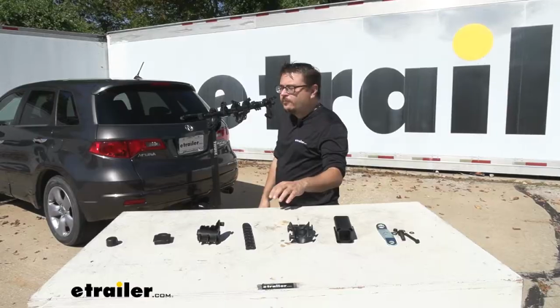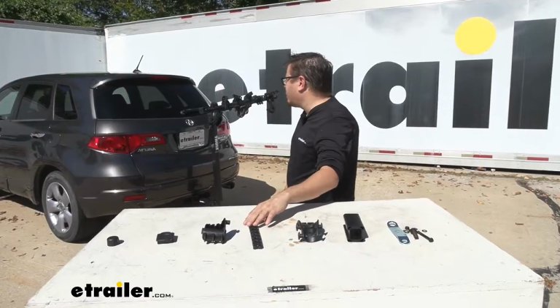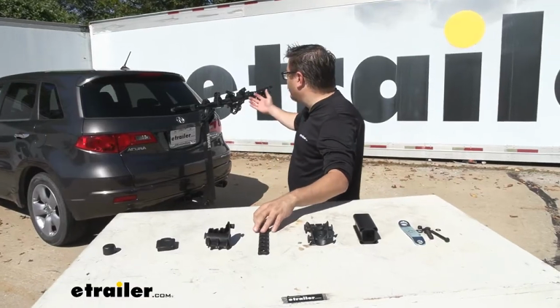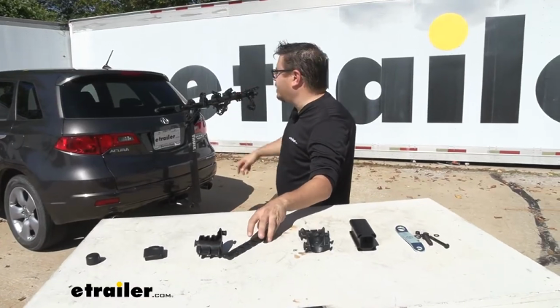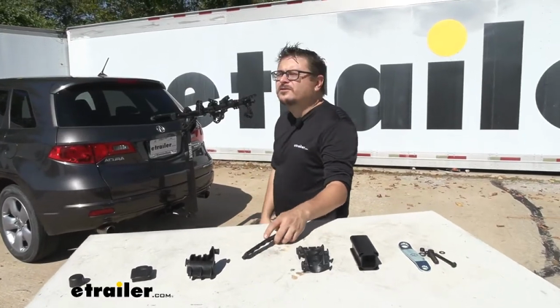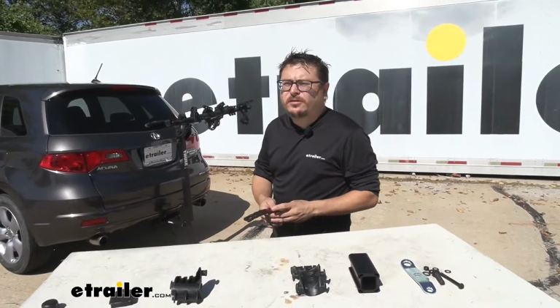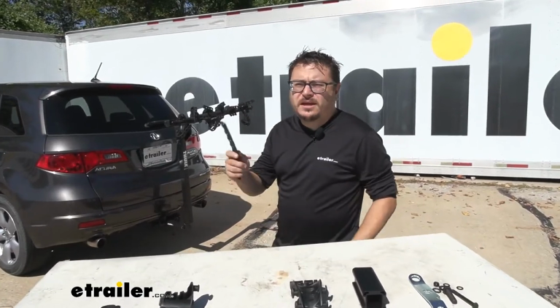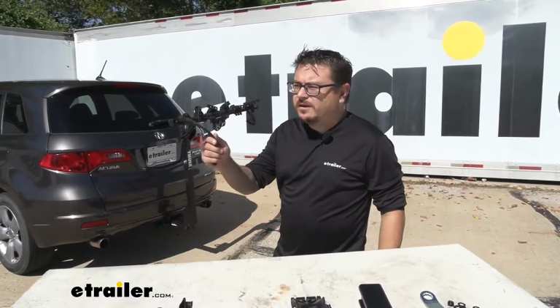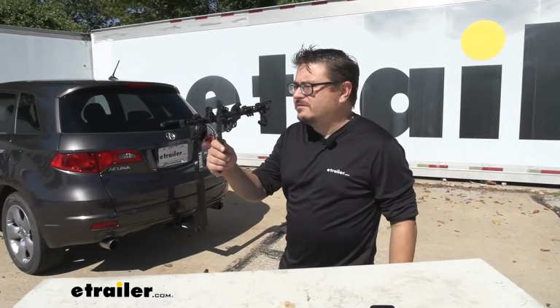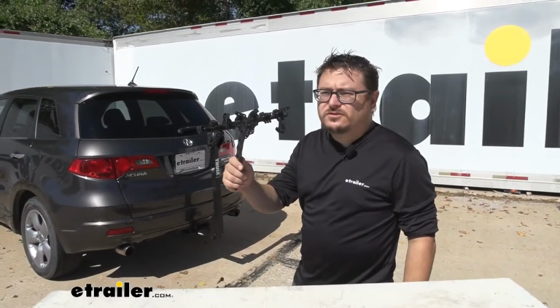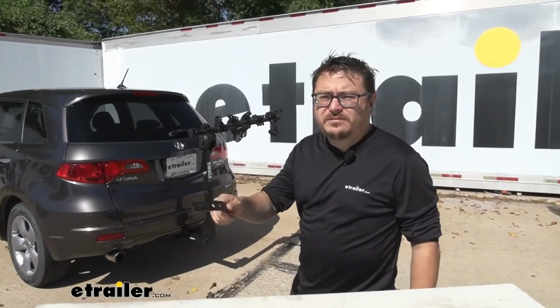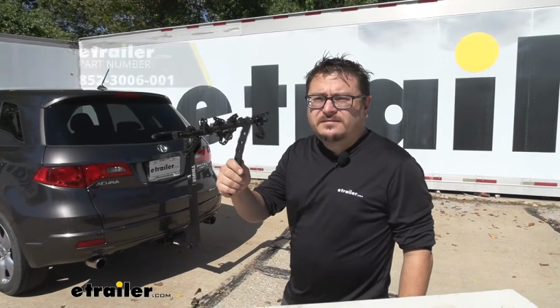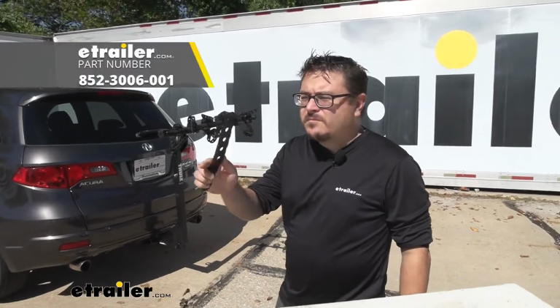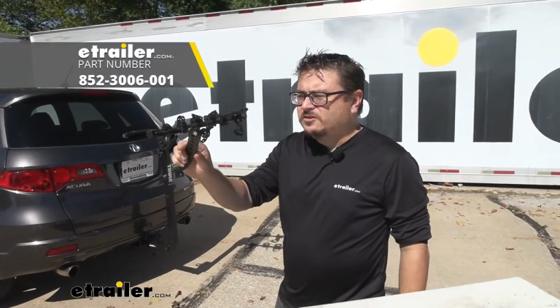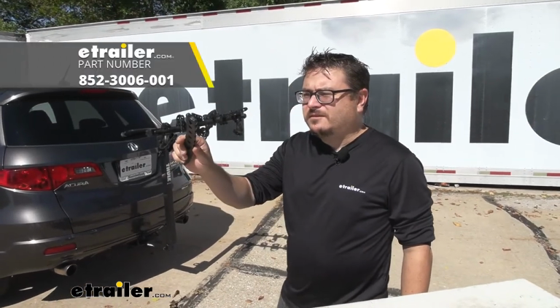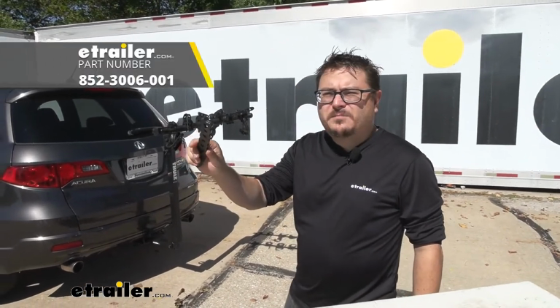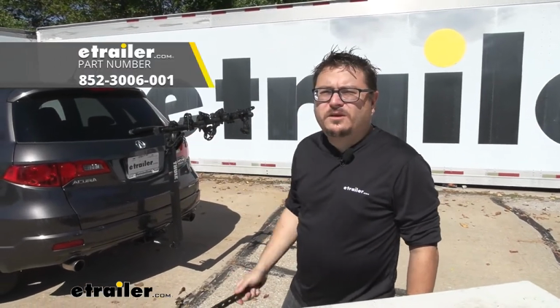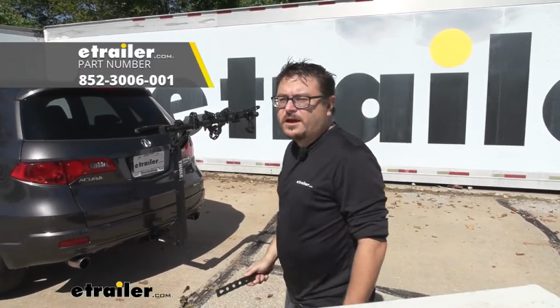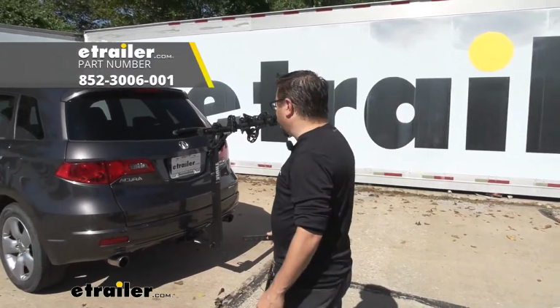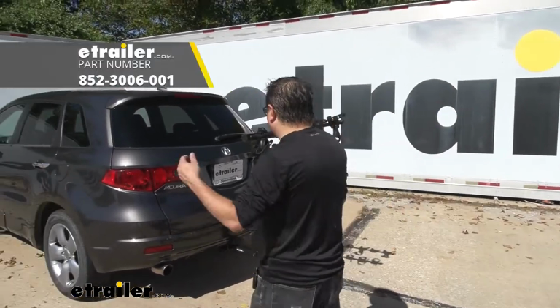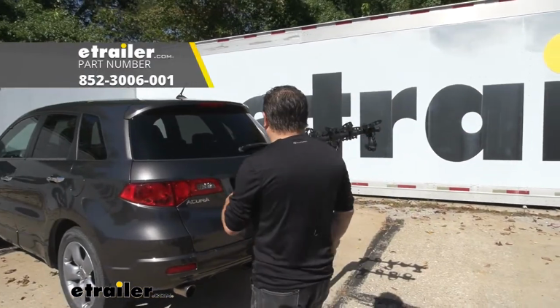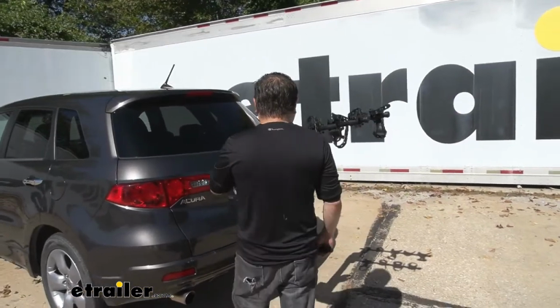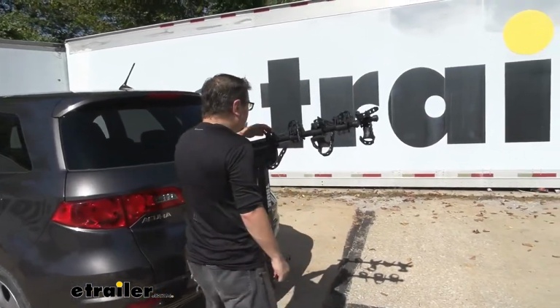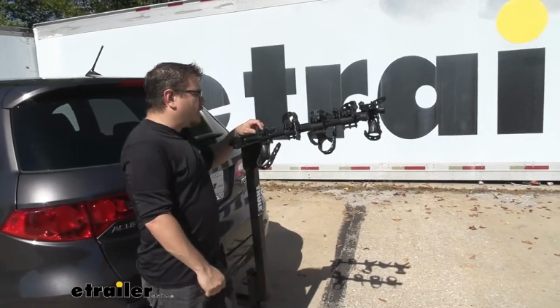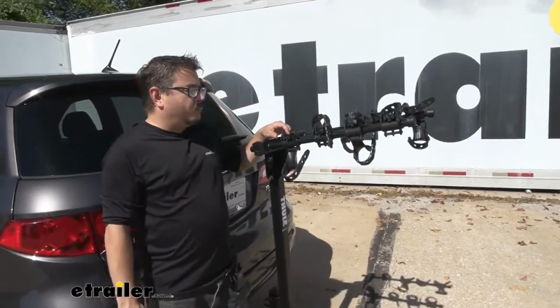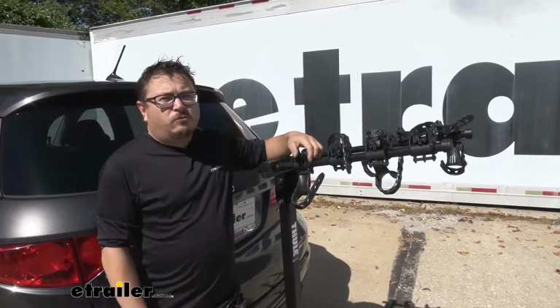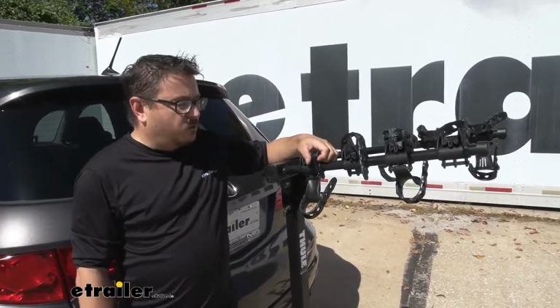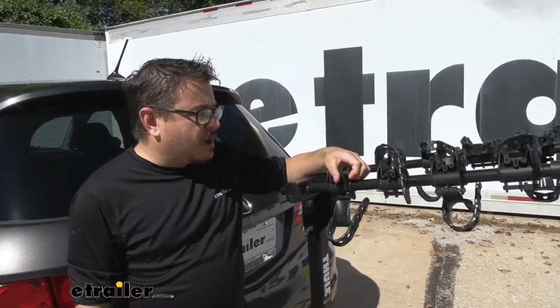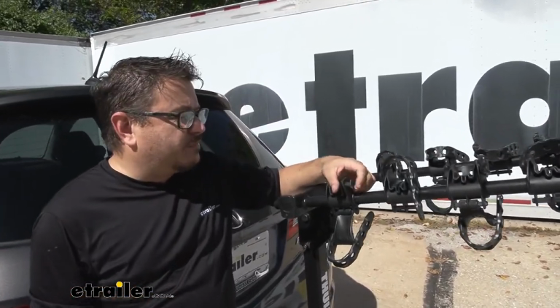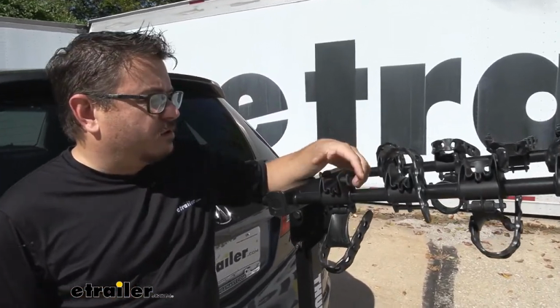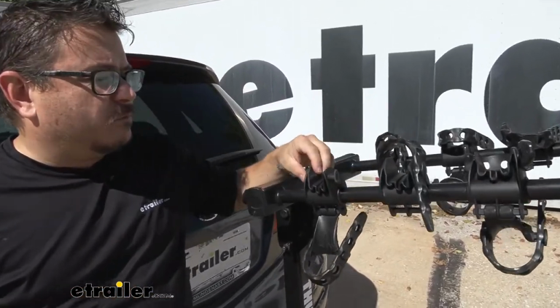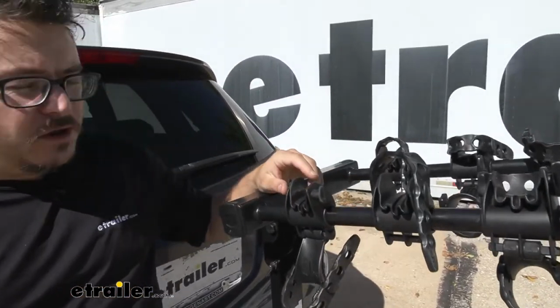Our 4-bike carrier has become a 3-bike carrier because we're missing one of our straps. That's not a problem — just pick this up from eTrailer.com. If you come back here you can see the problem: we're missing one of our top straps here on the back cradle.